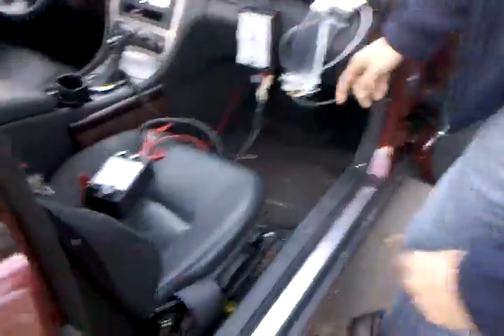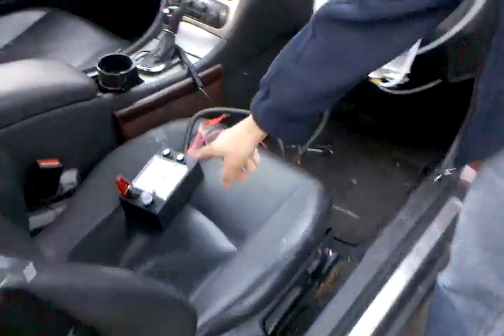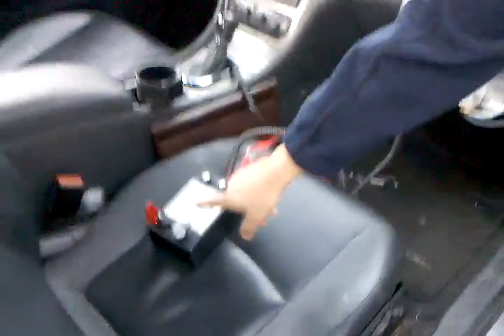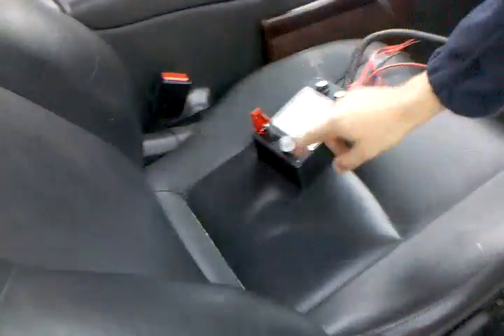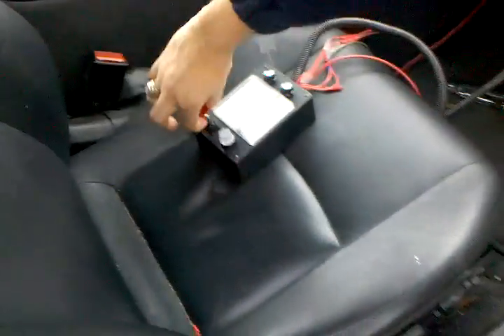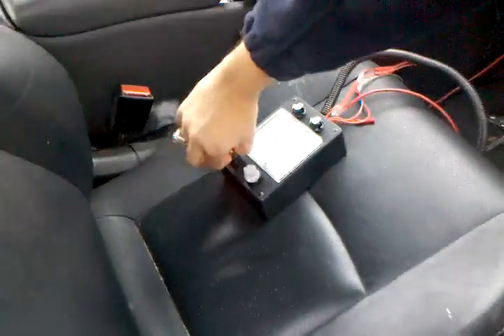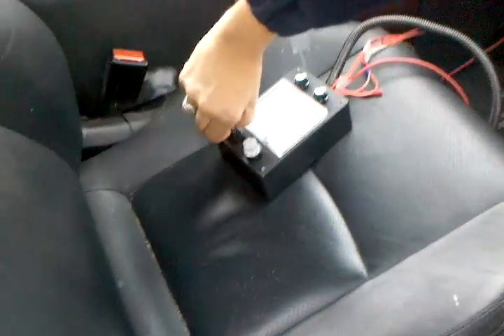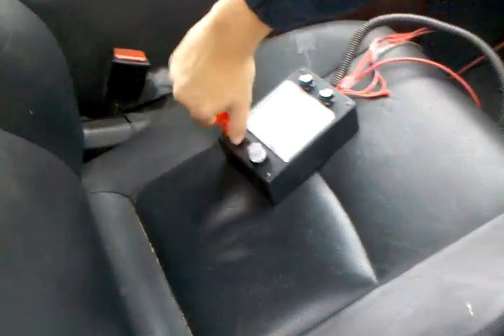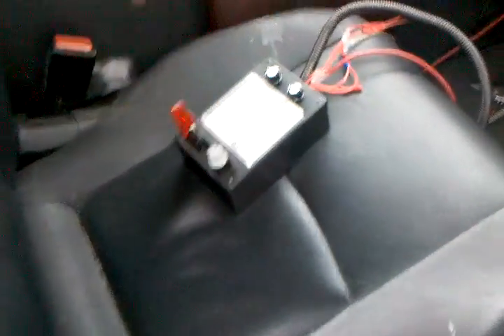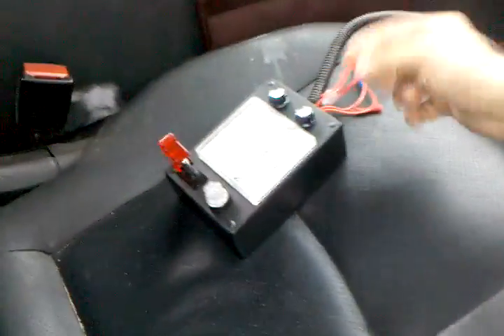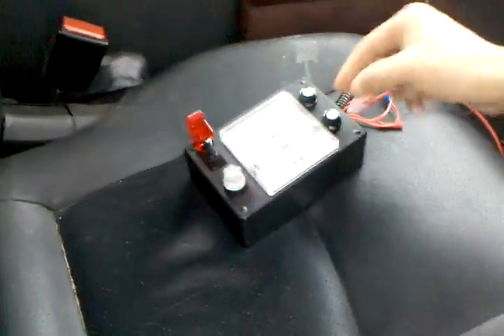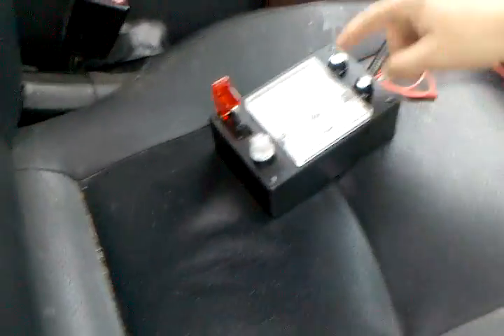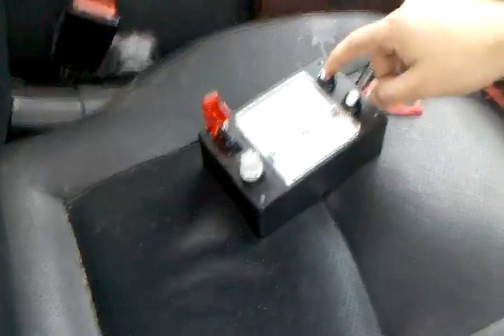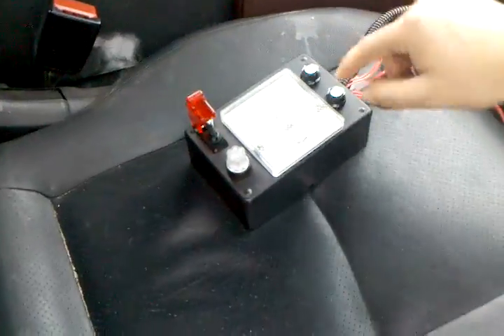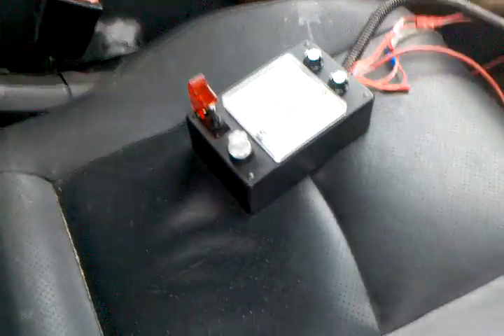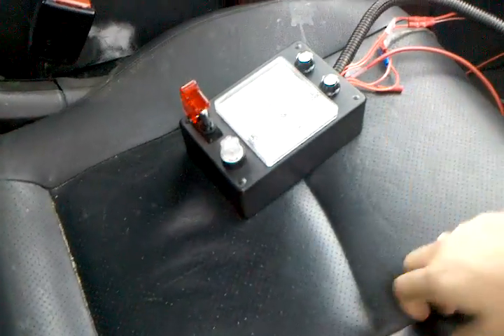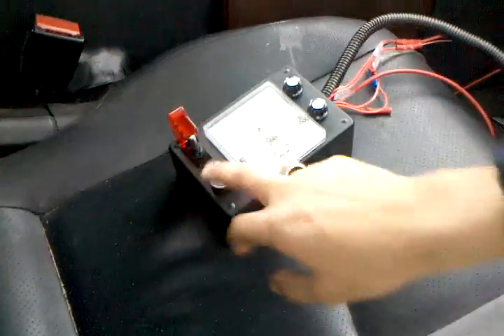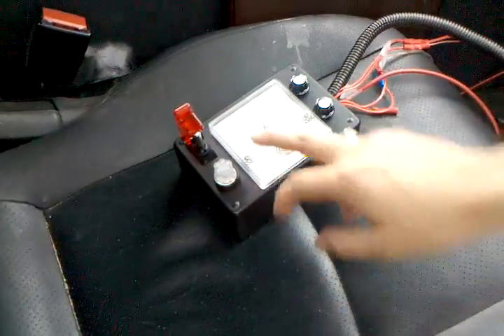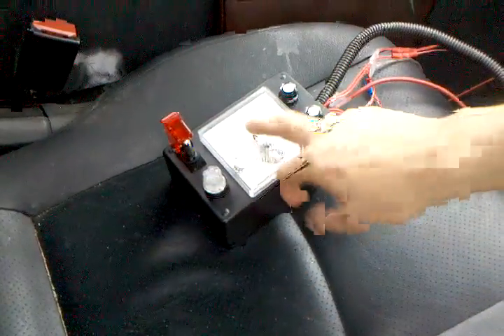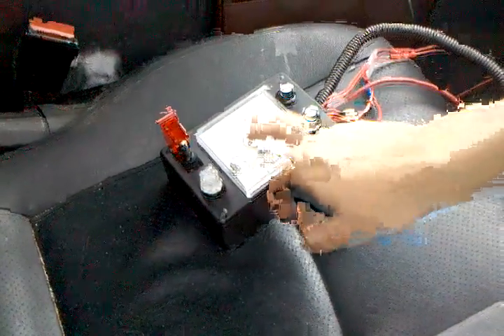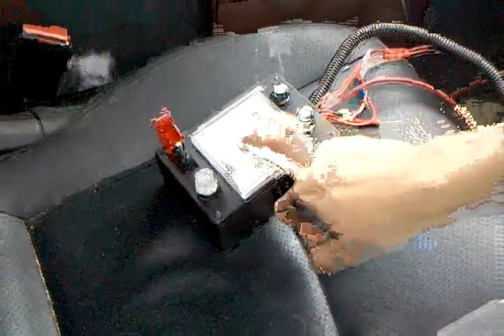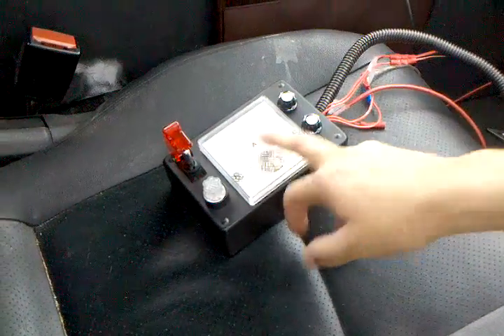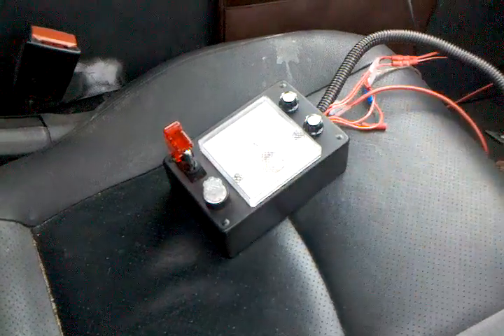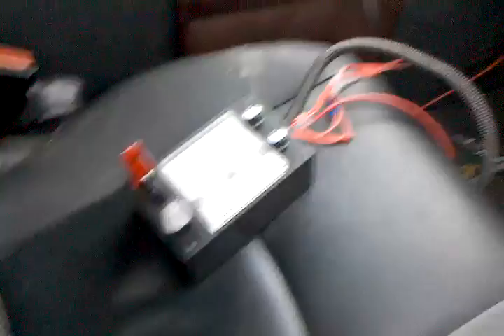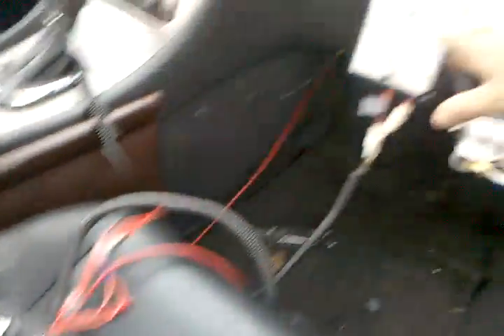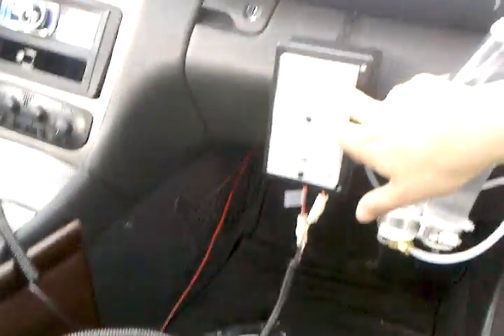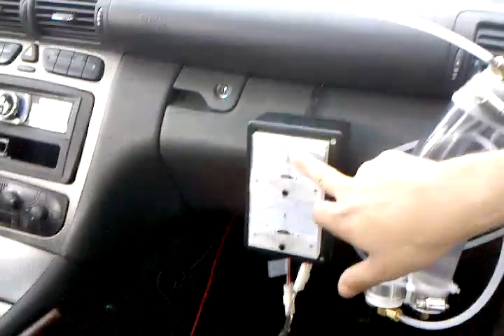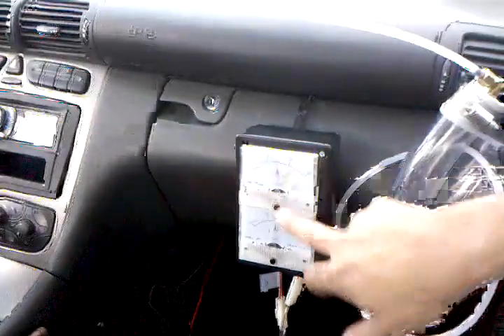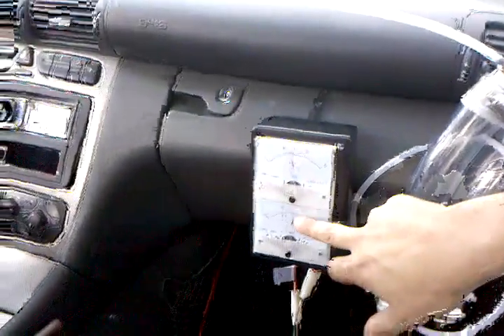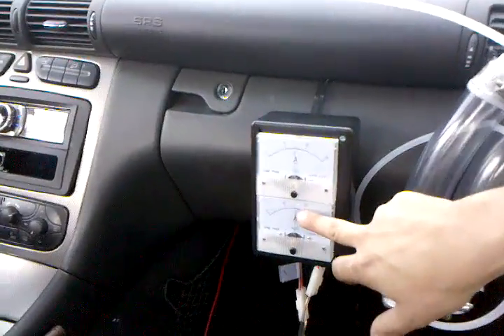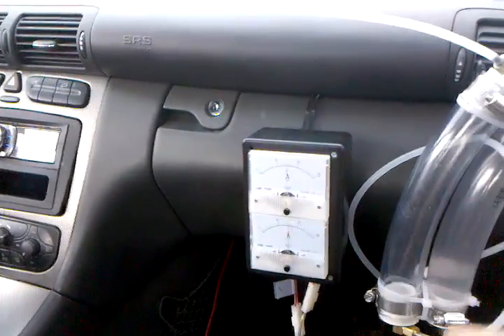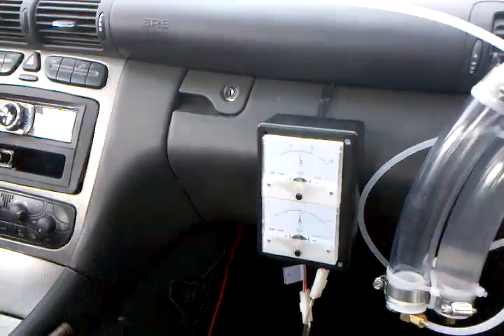So this is my control box — basically my on/off switch, cell adjust, cell number one adjust, cell number two adjust, fuse. 10 amperes in, and then I've got 15 amps on cell number one, 15 amps on cell number two.